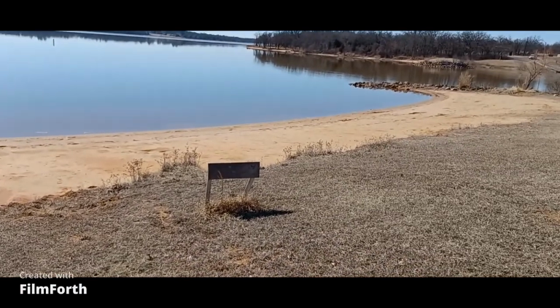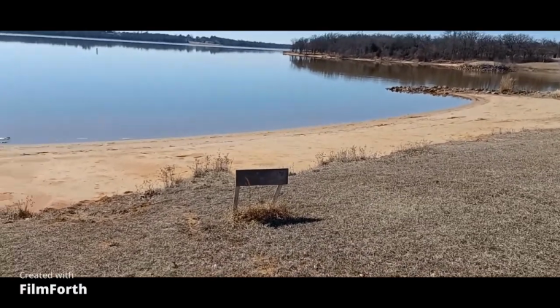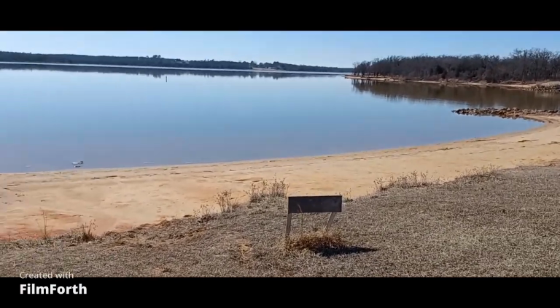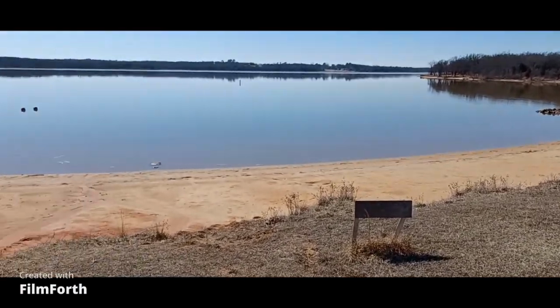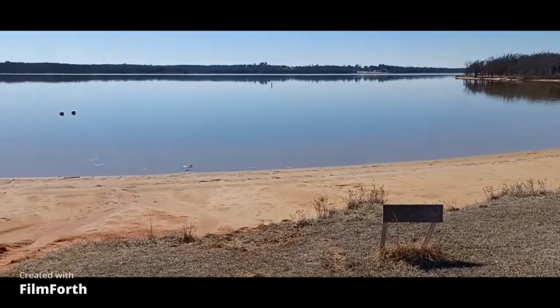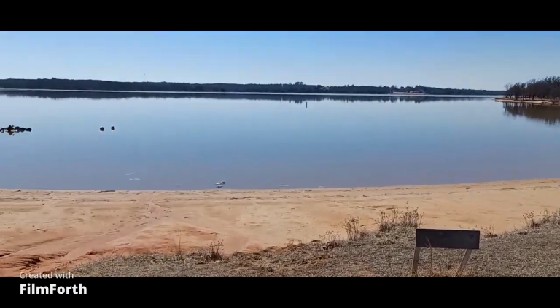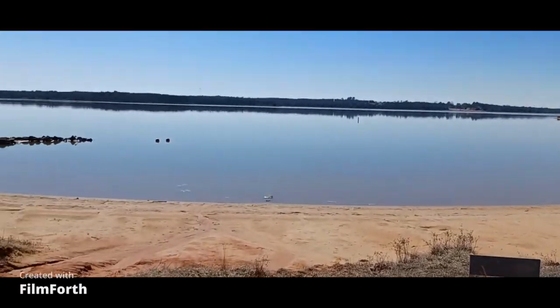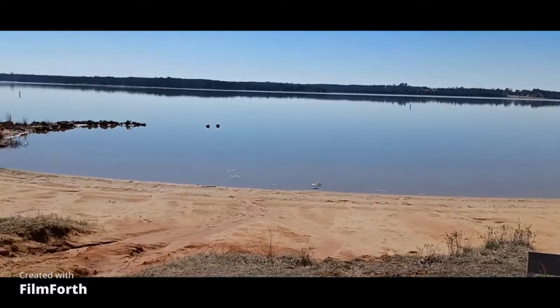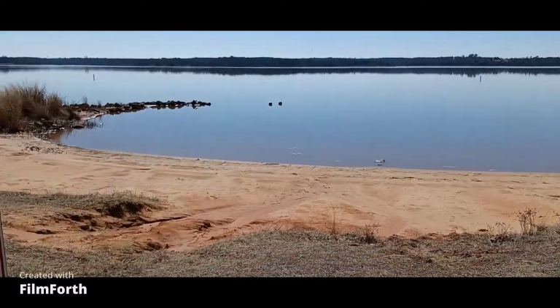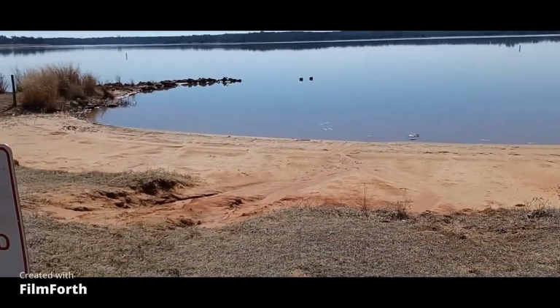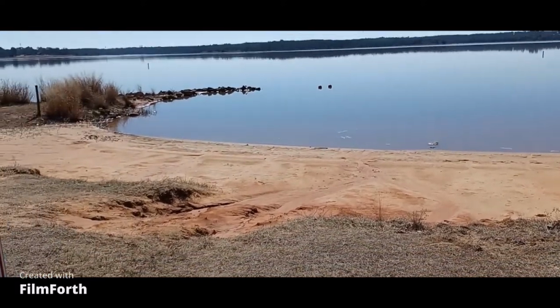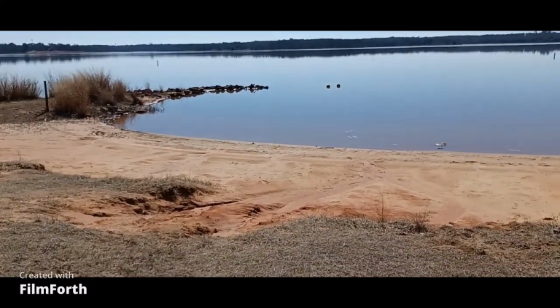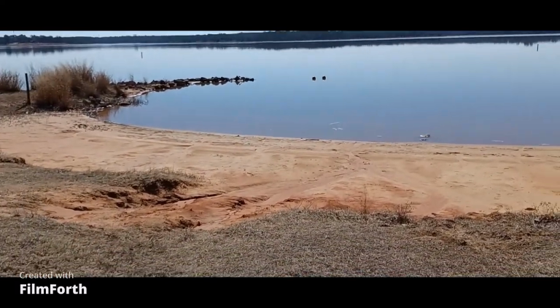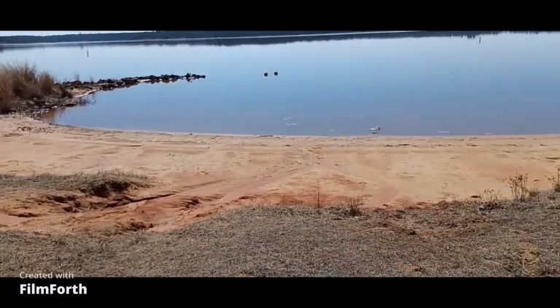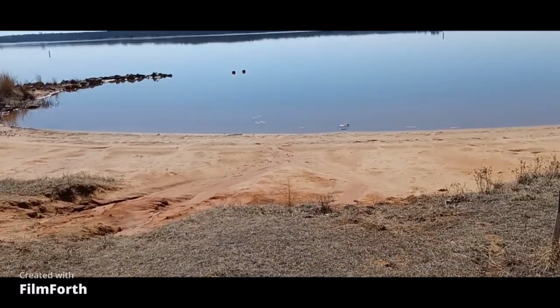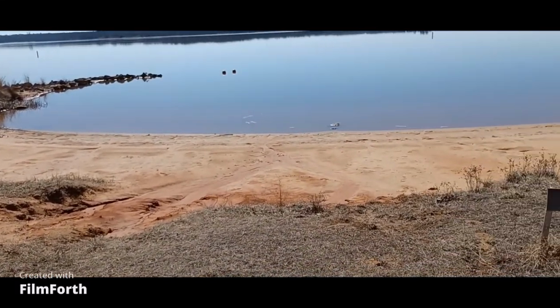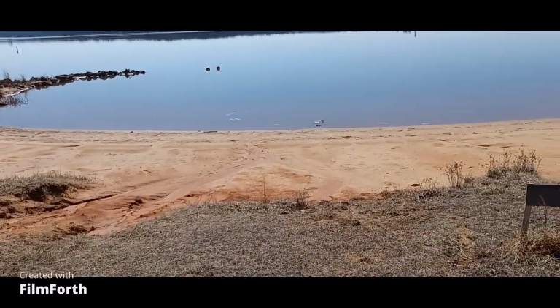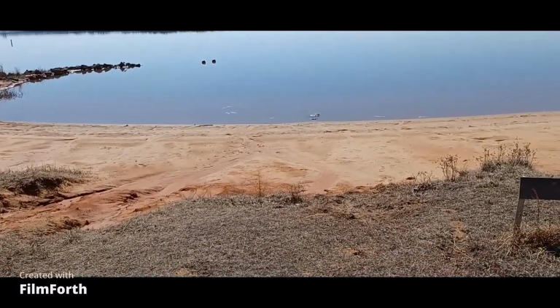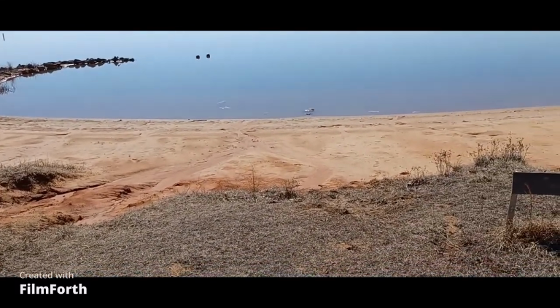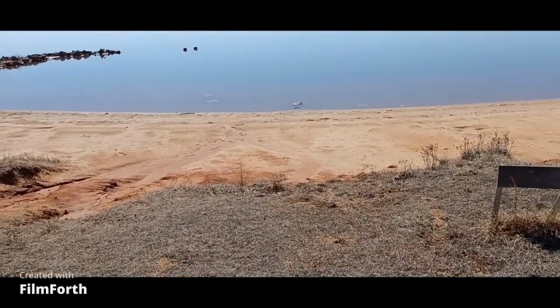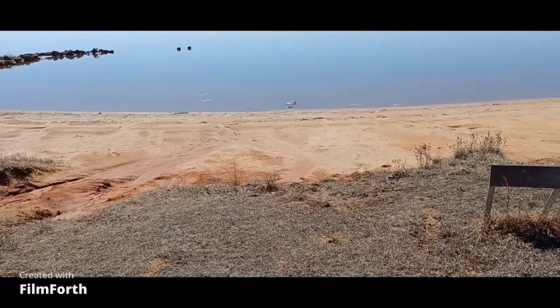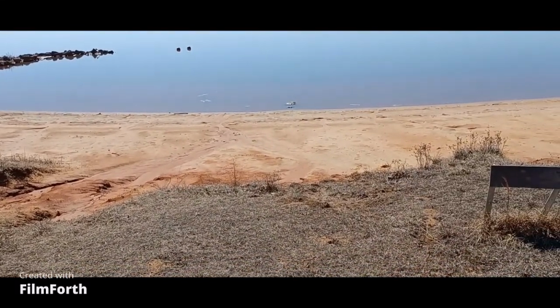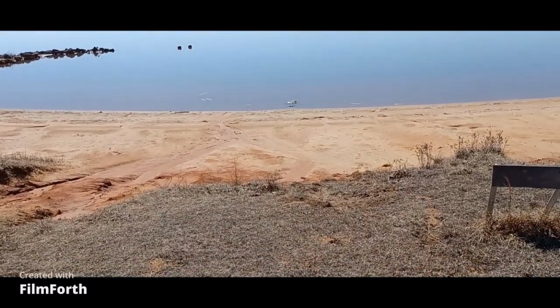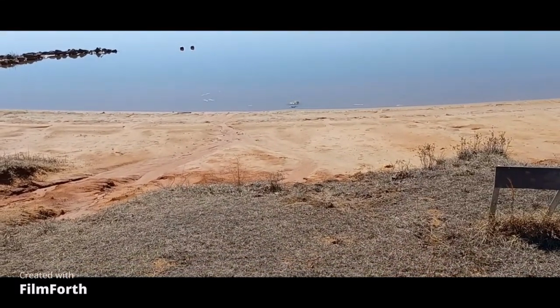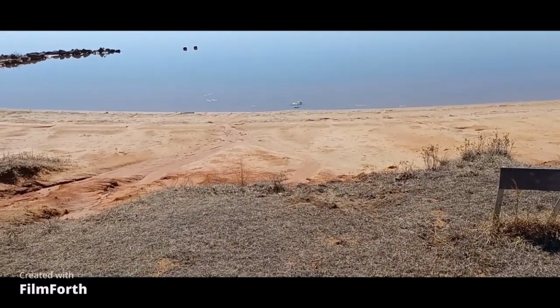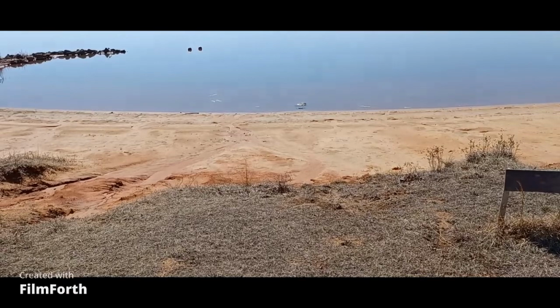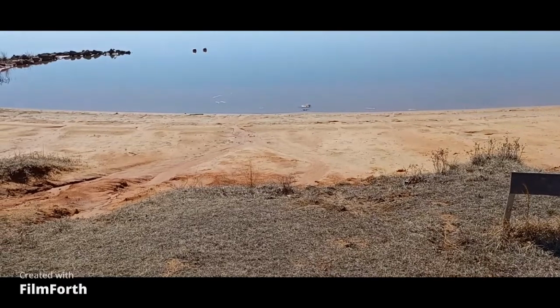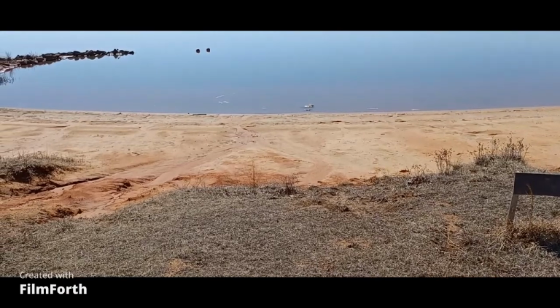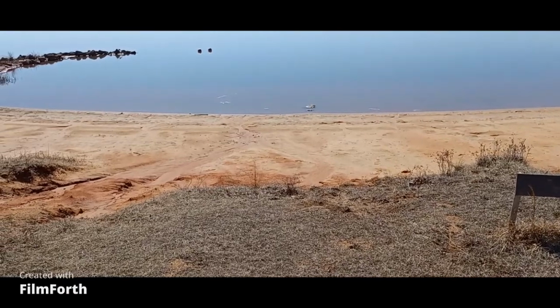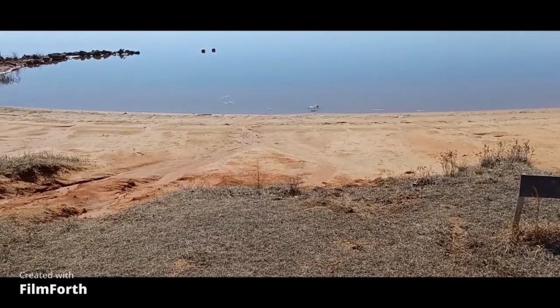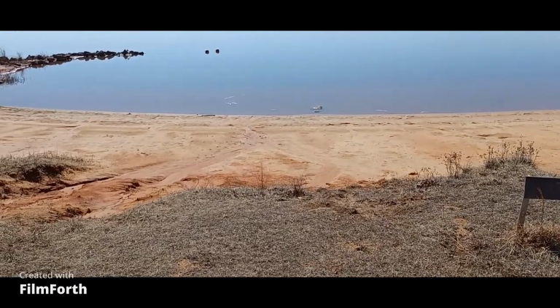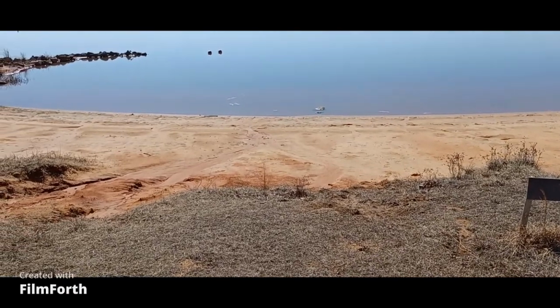This thing is down quite a bit. Last time I was out here it was up to this grass area — there wasn't this little beachy area.